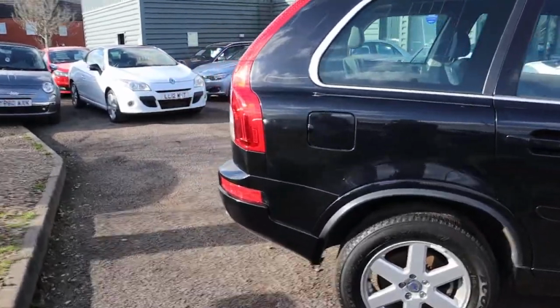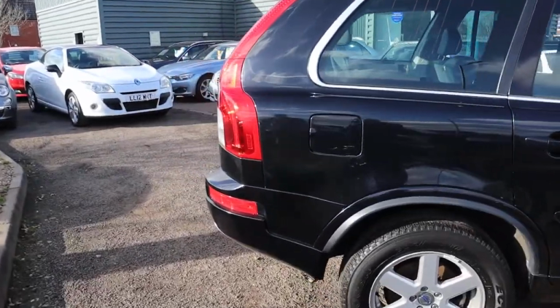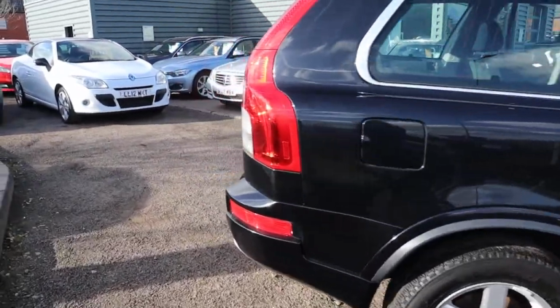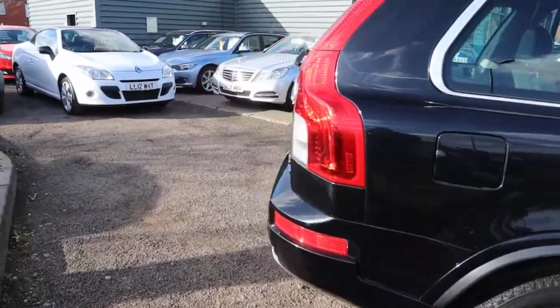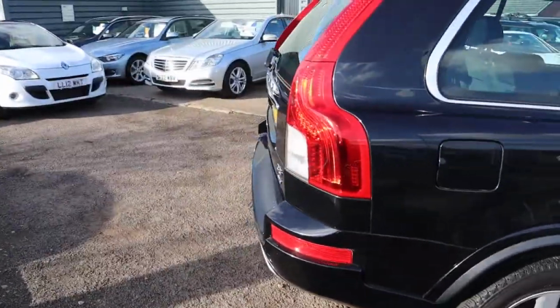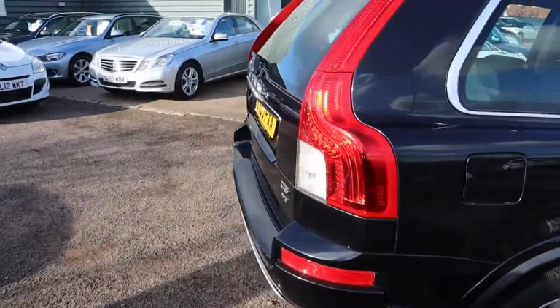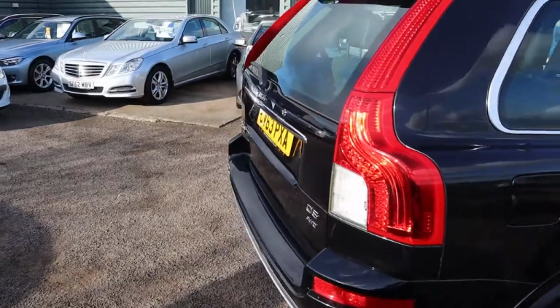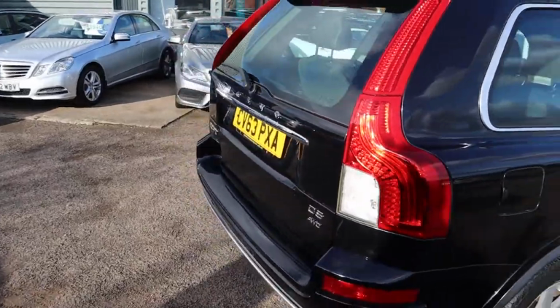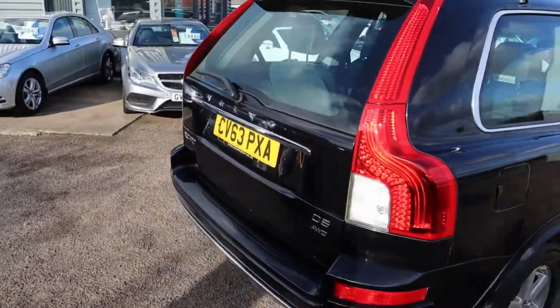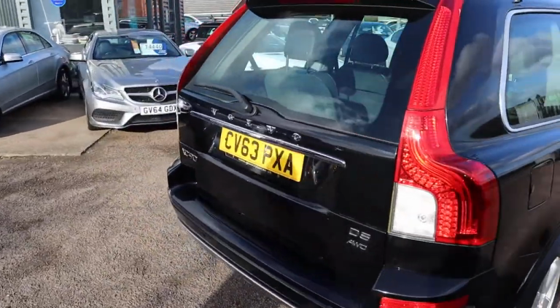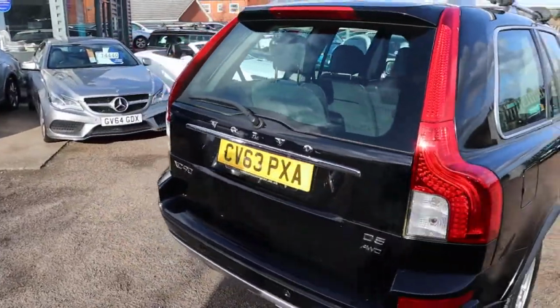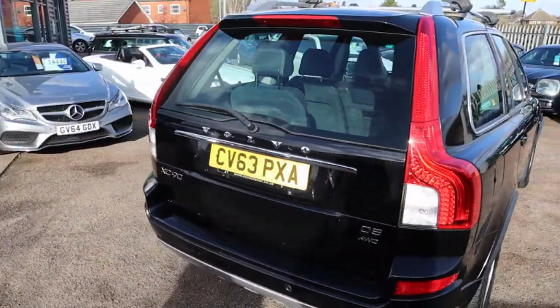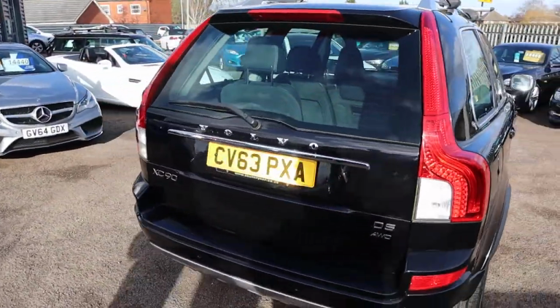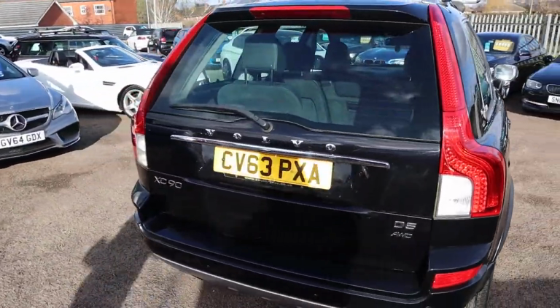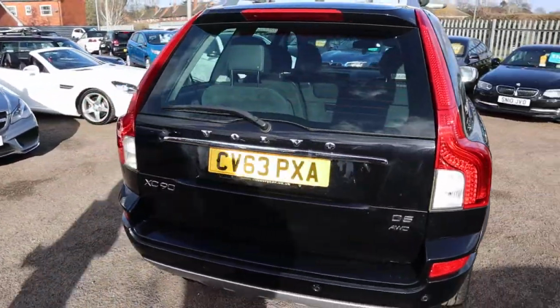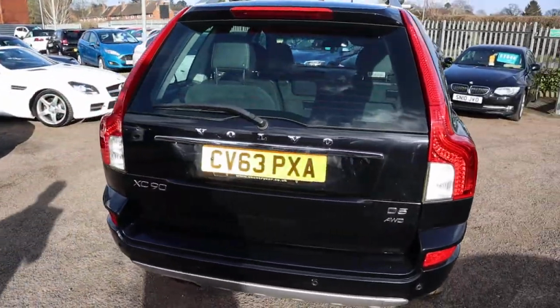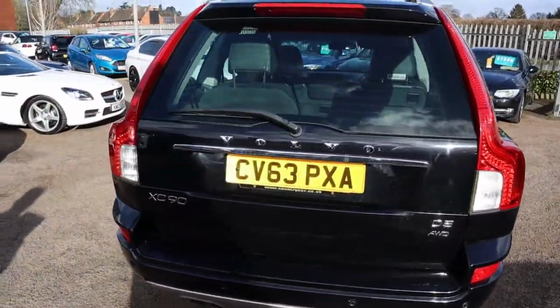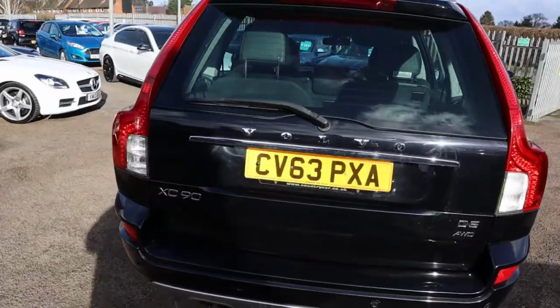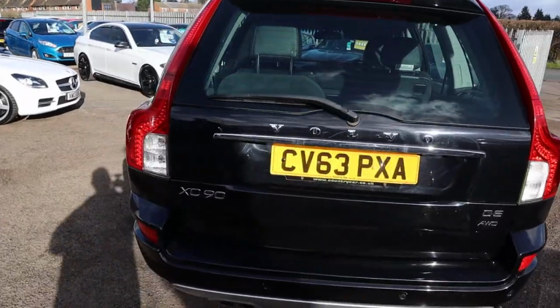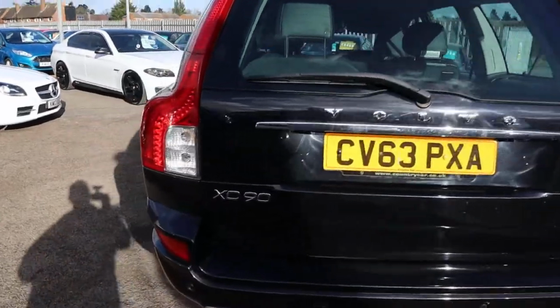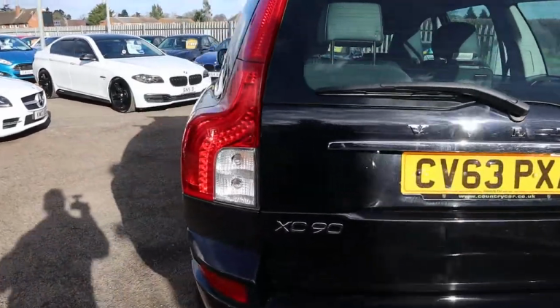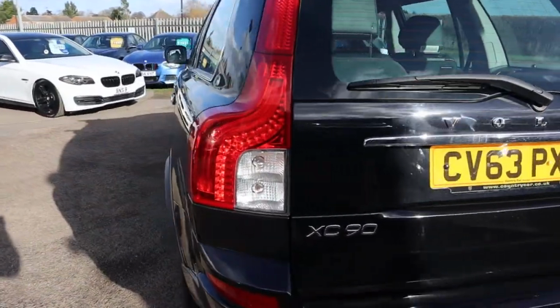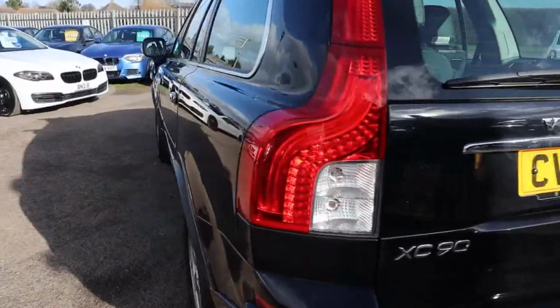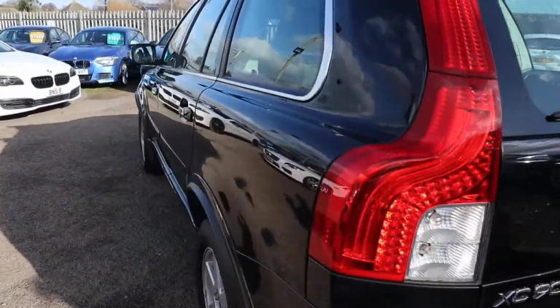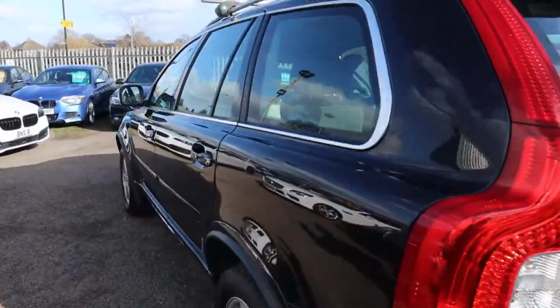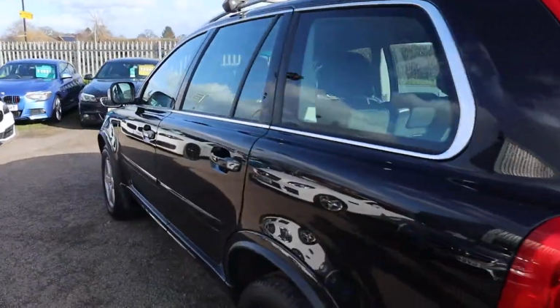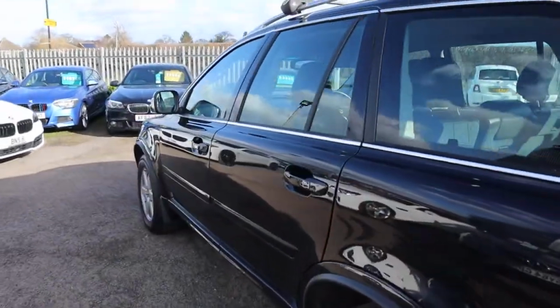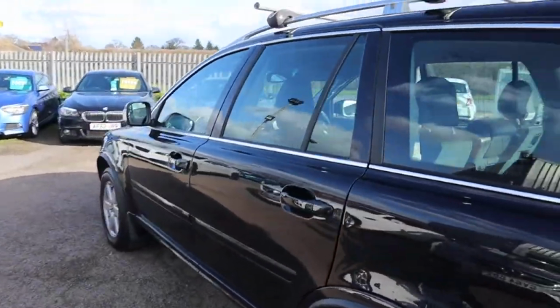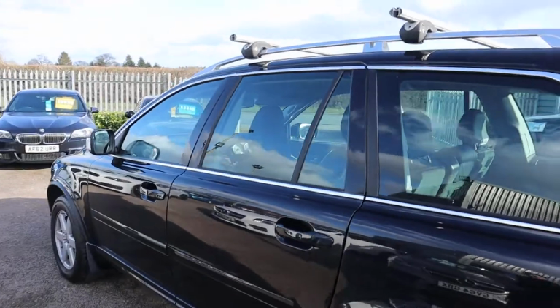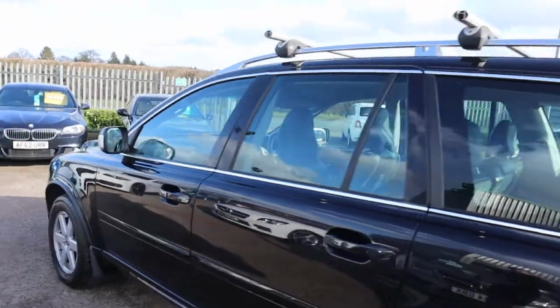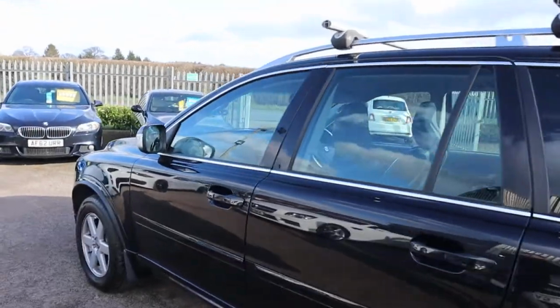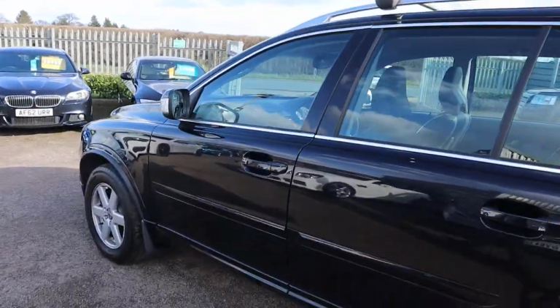One owner from new, only done 44,000 miles. Obviously it's your four-wheel drive, automatic, it's diesel, got your D5 engine in there — very popular engine especially in the XC90s.